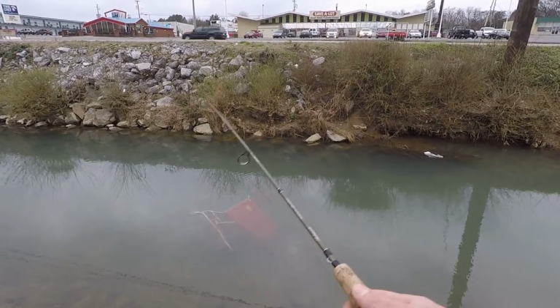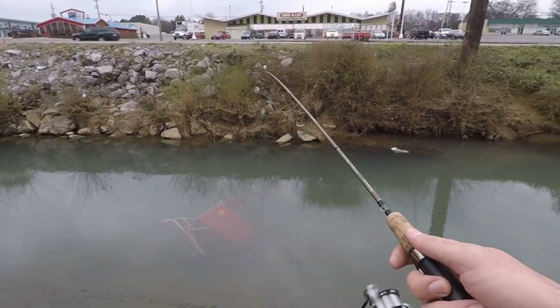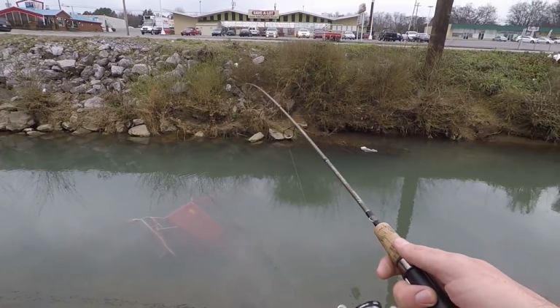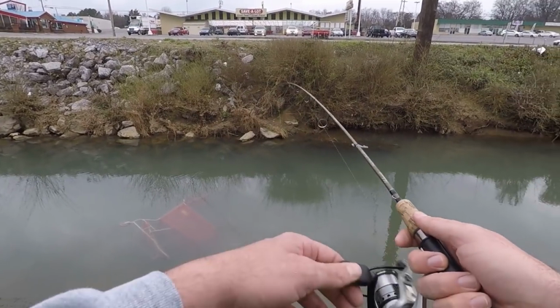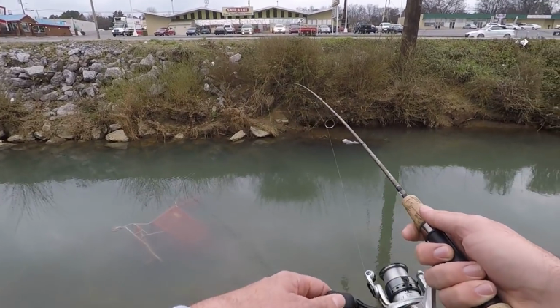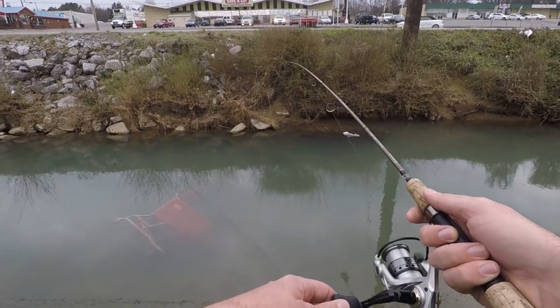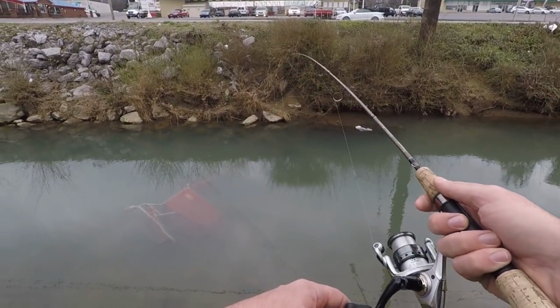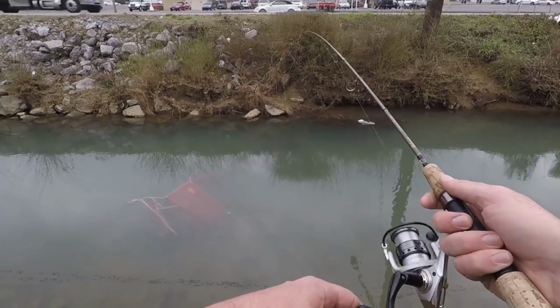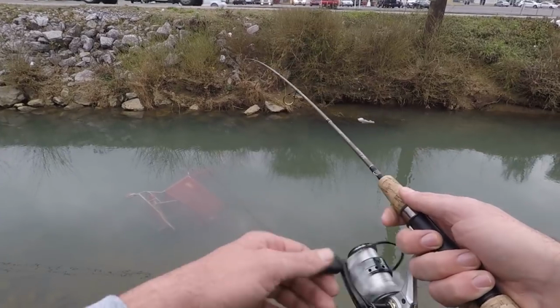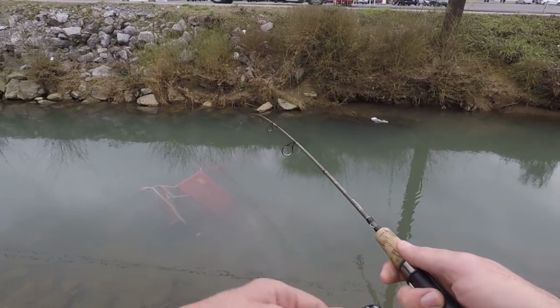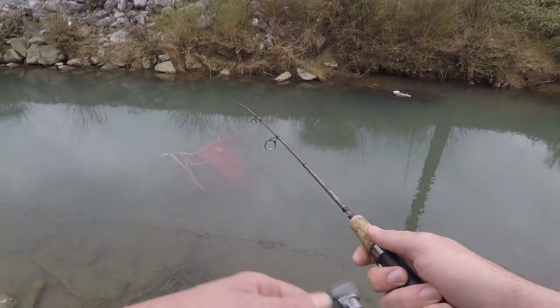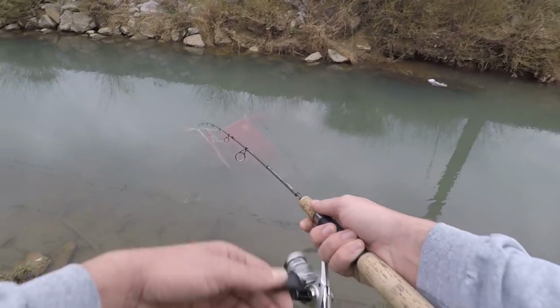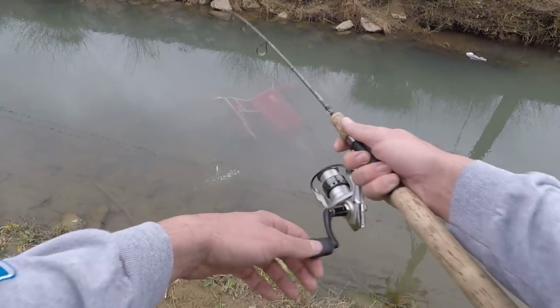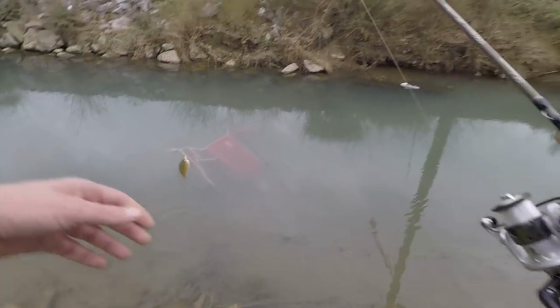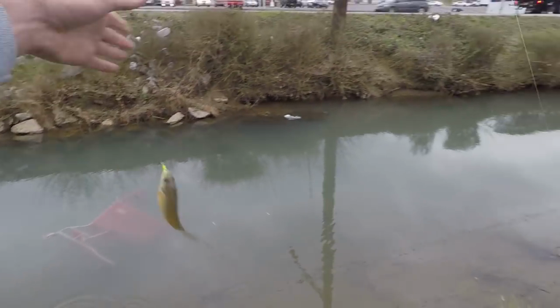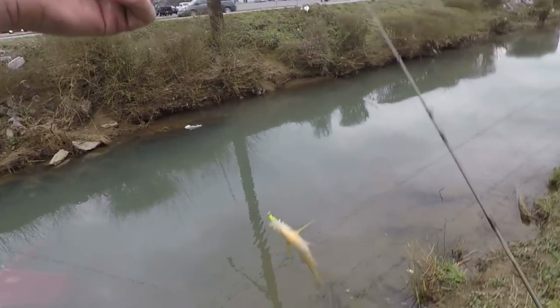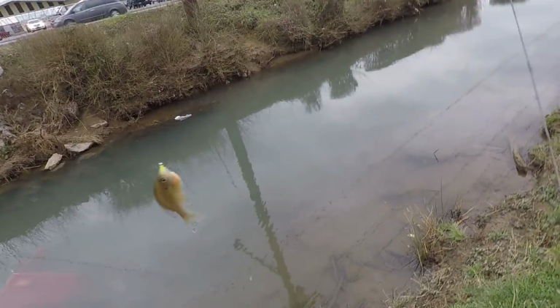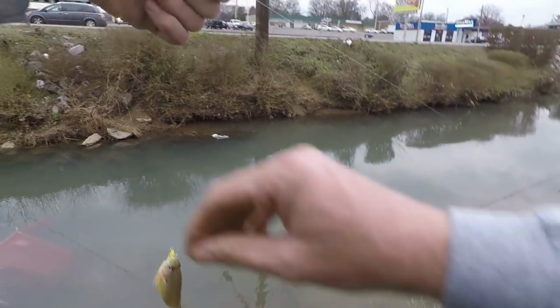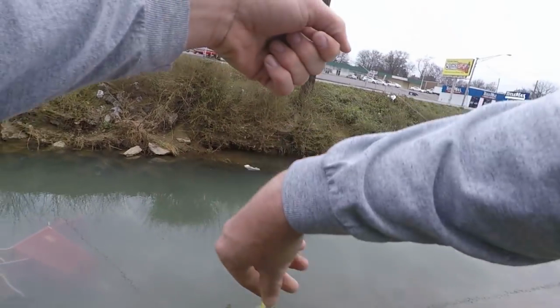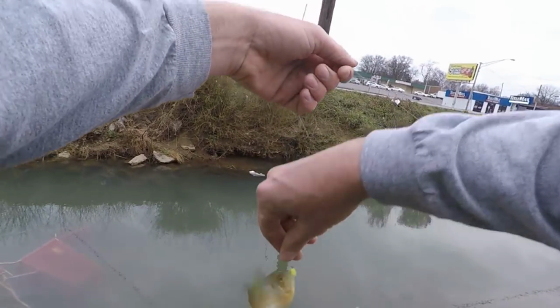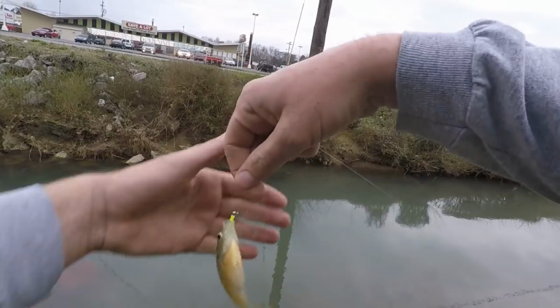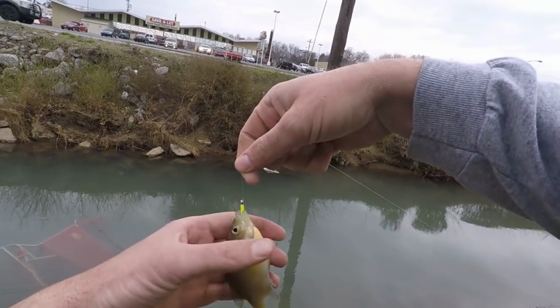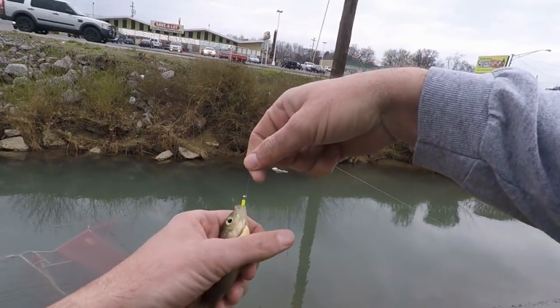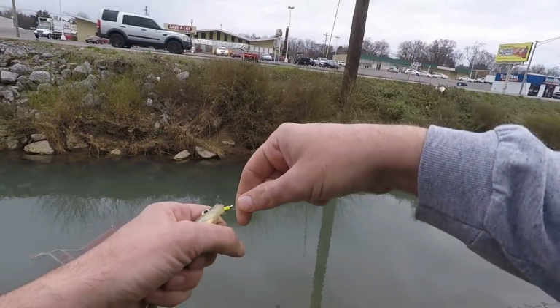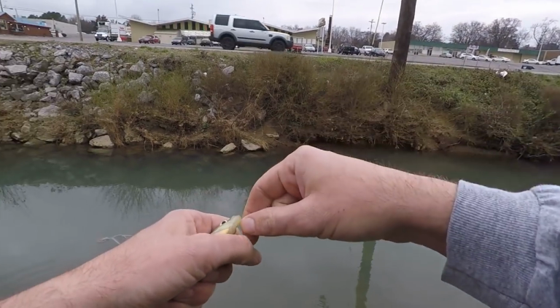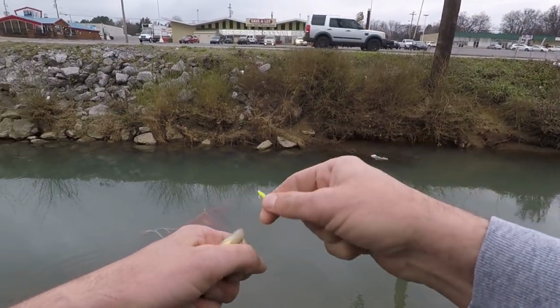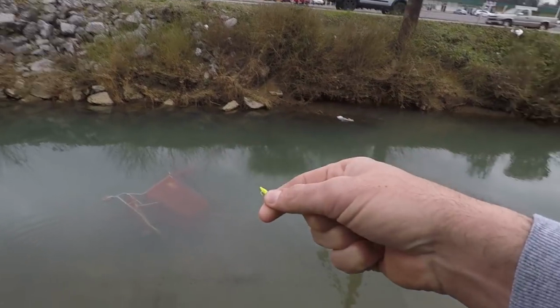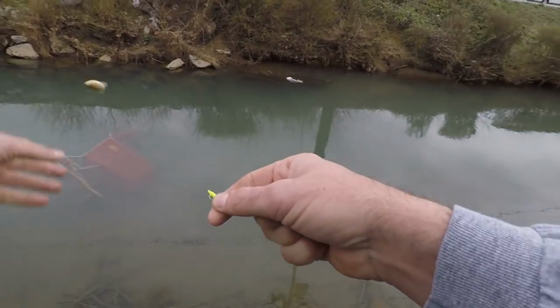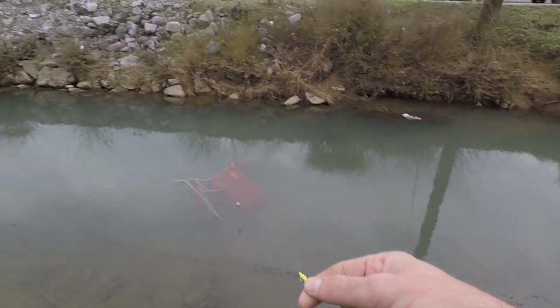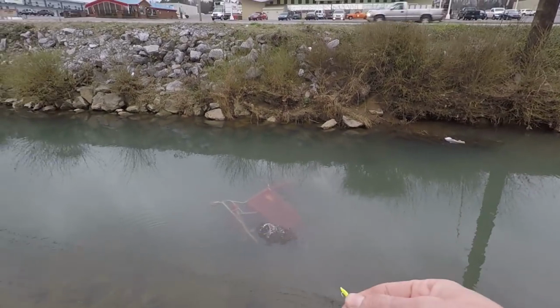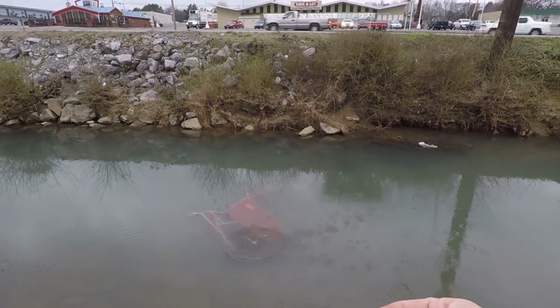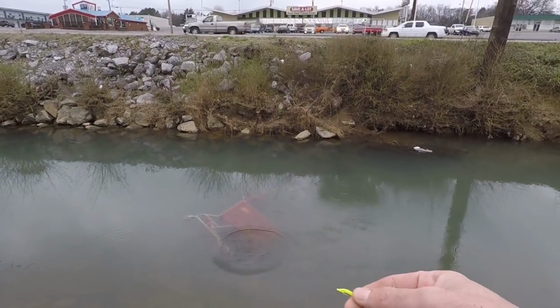There's another one — he went in the buggy, get out of there! Little bluegill living around the Save-A-Lot shopping cart.